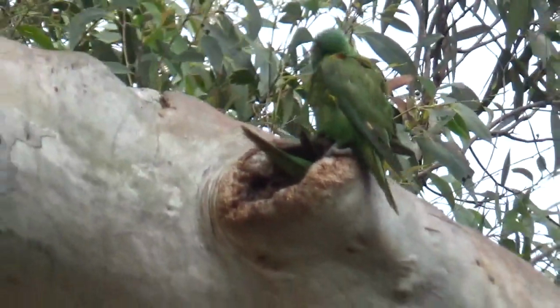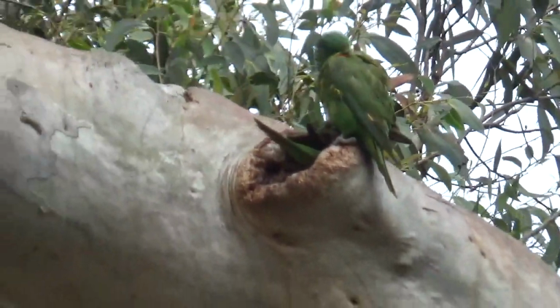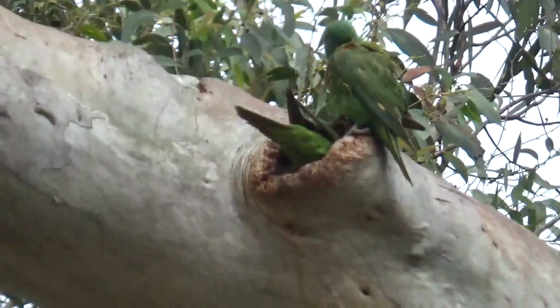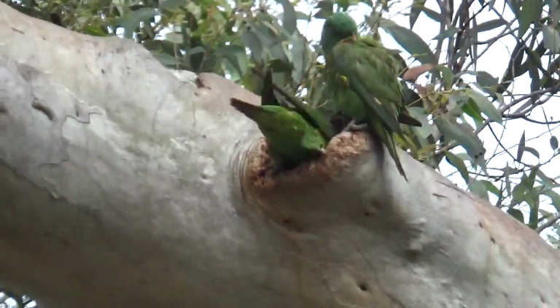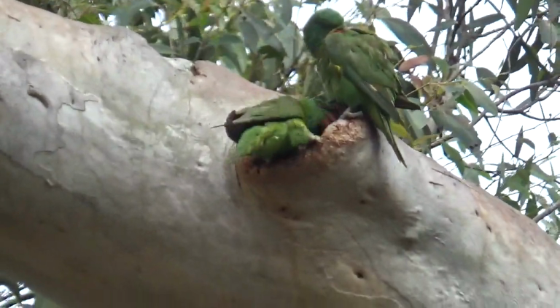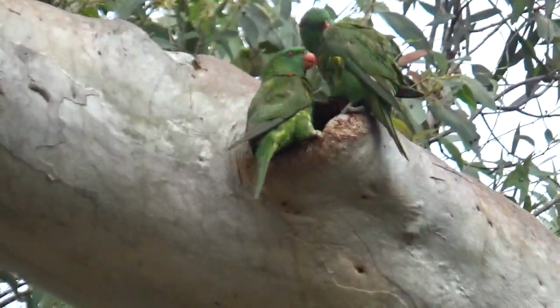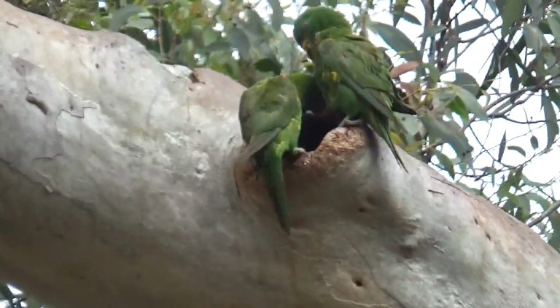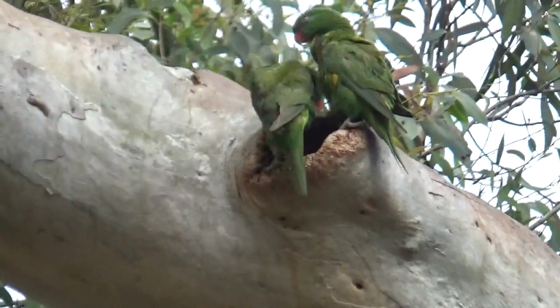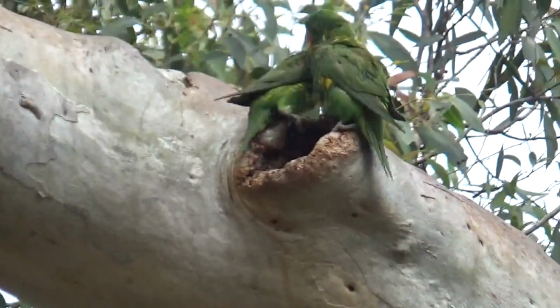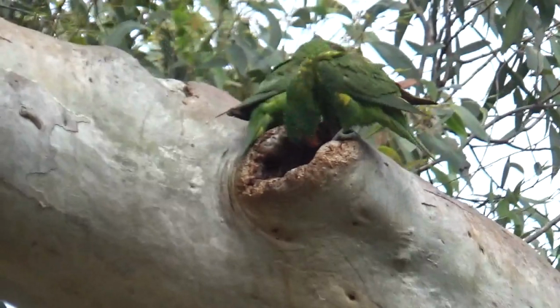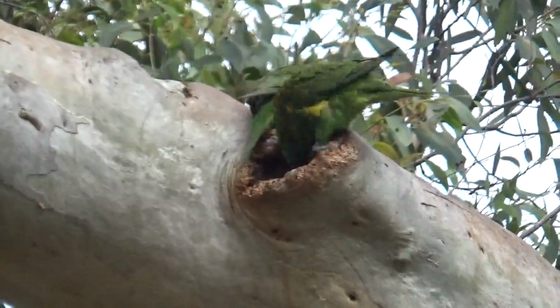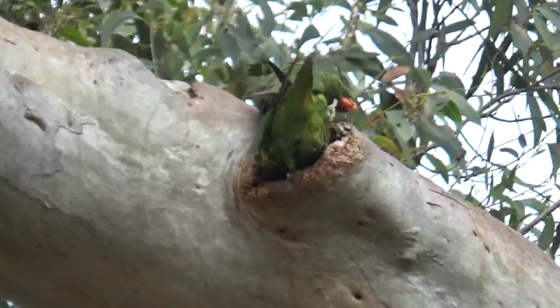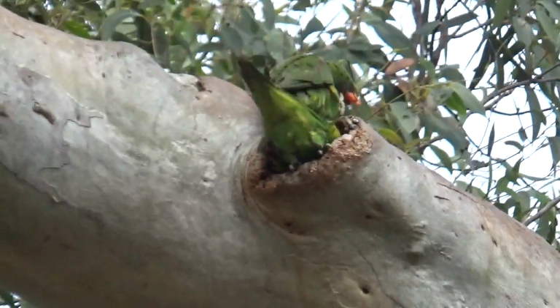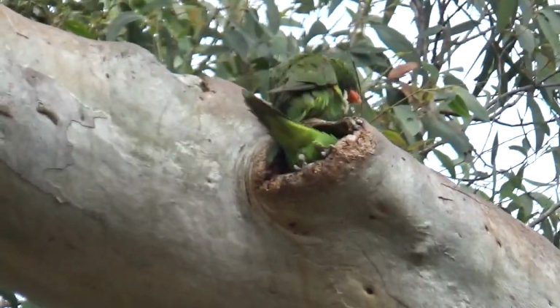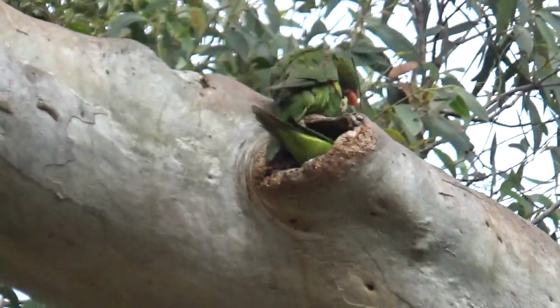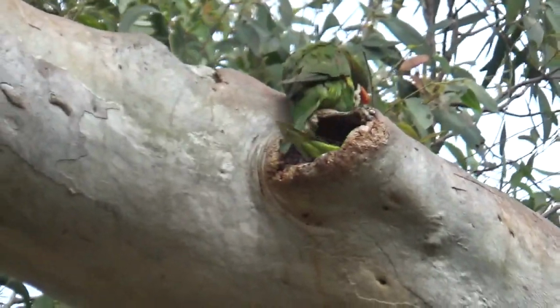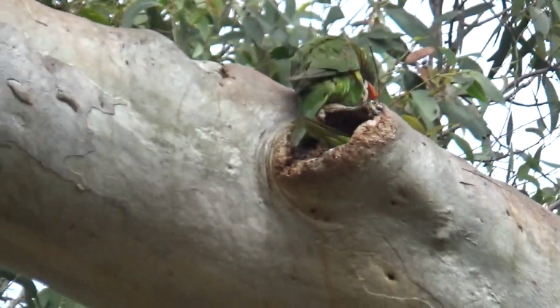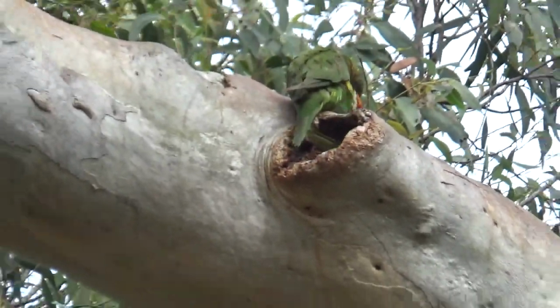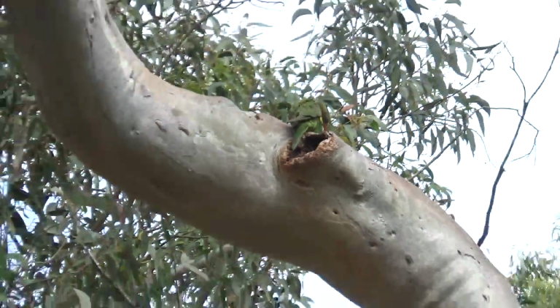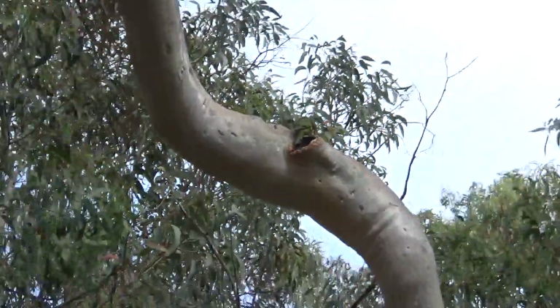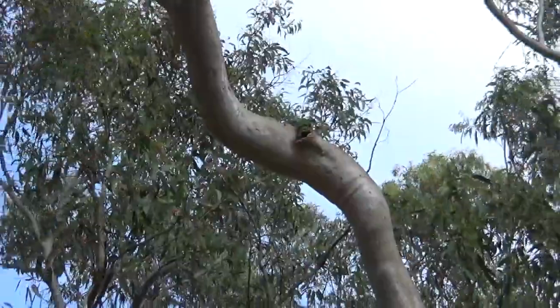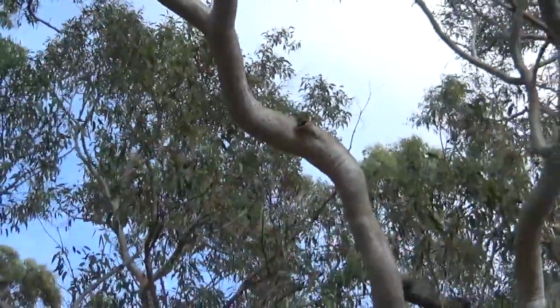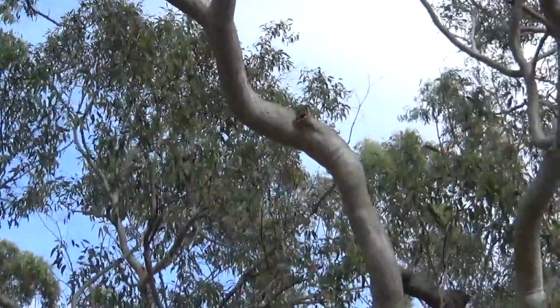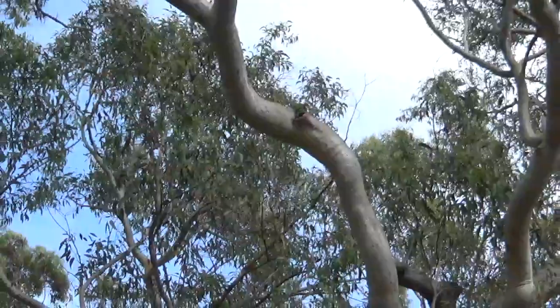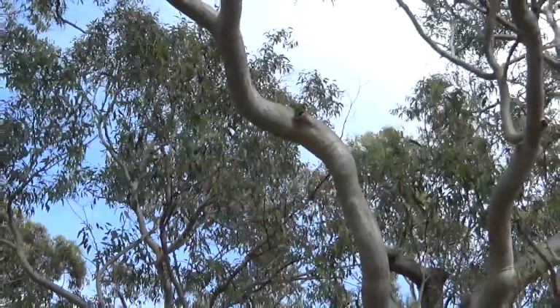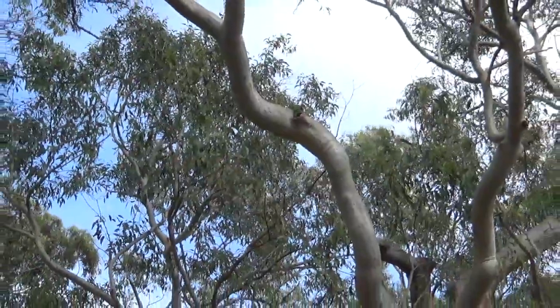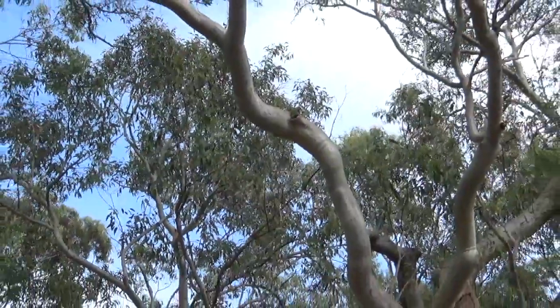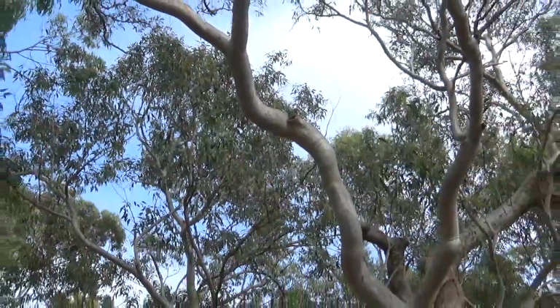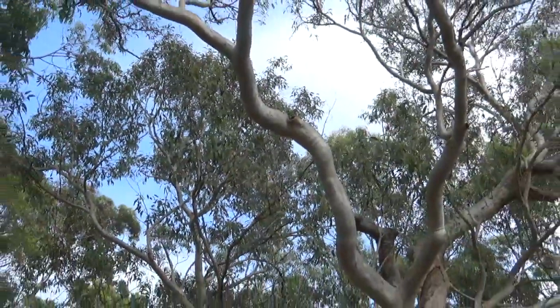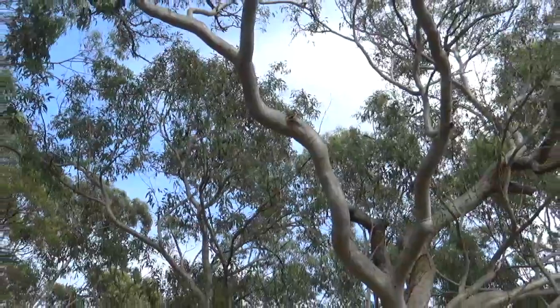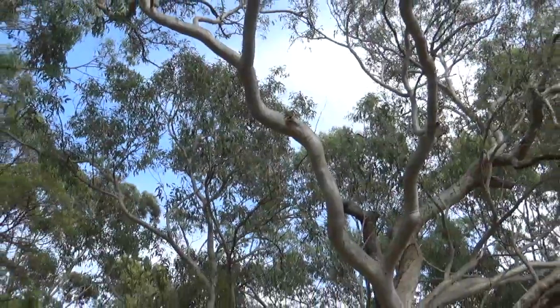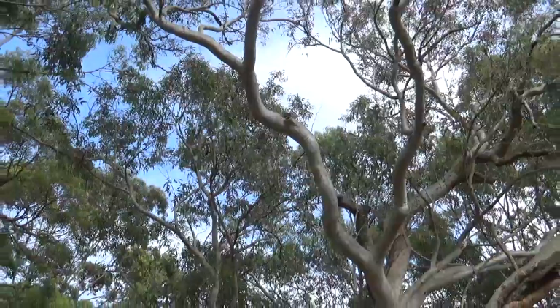So that's a pair of nesting rainbow lorikeets for you. Awesome. See ya.